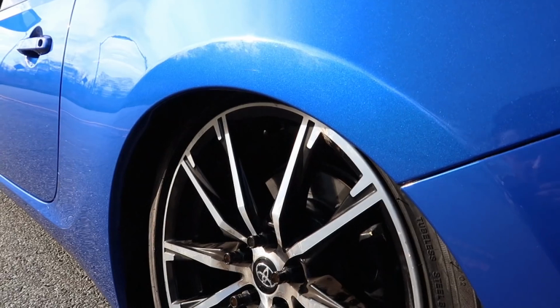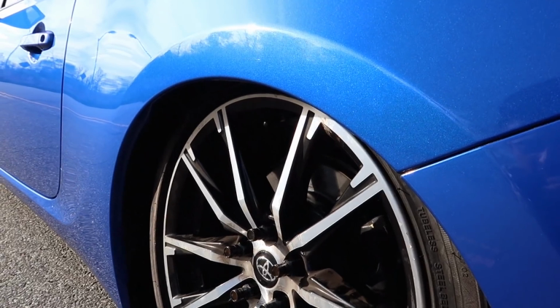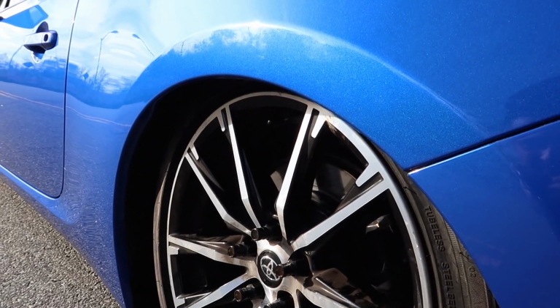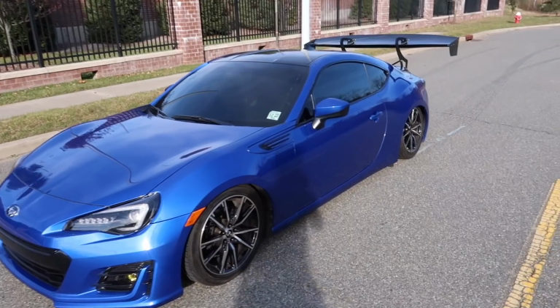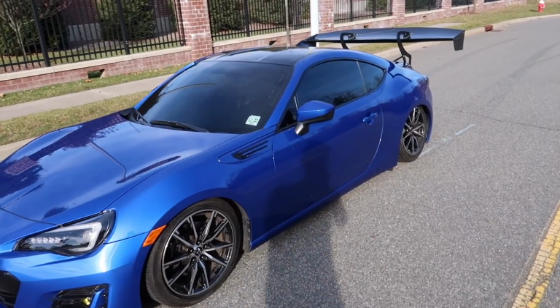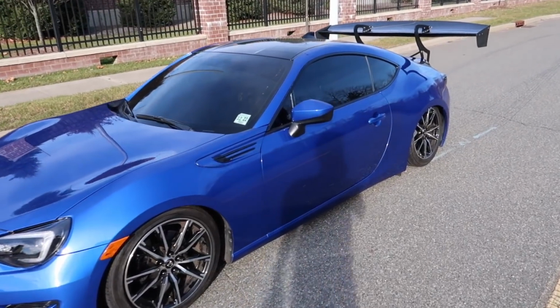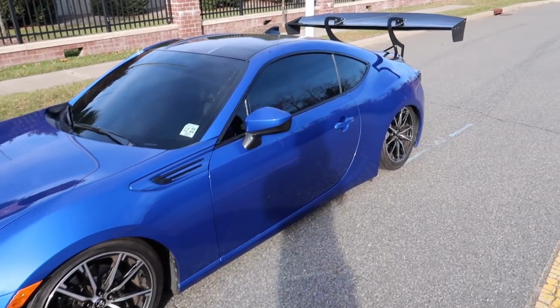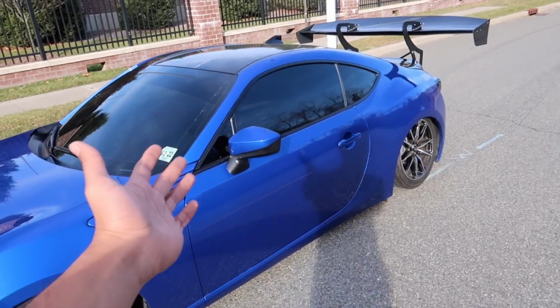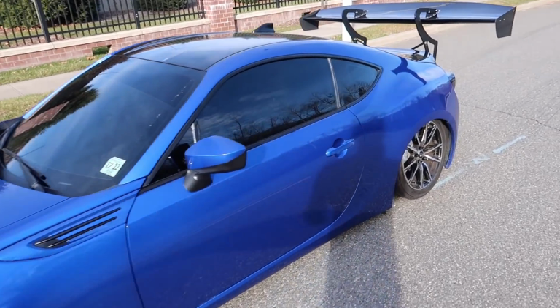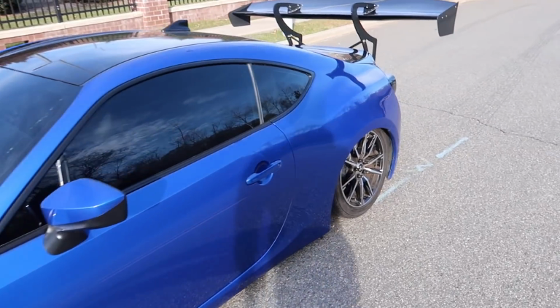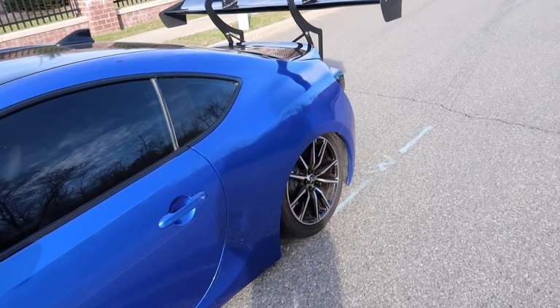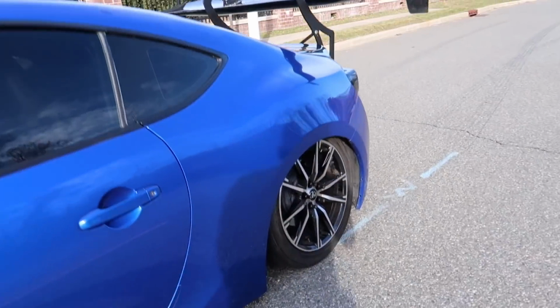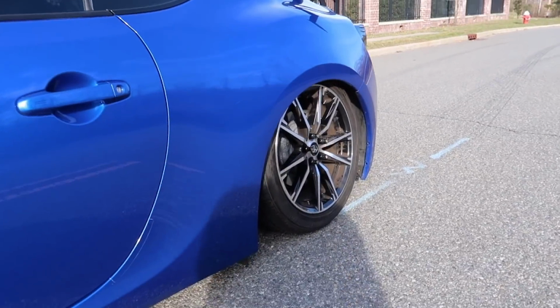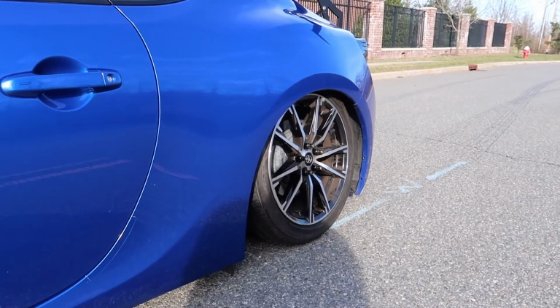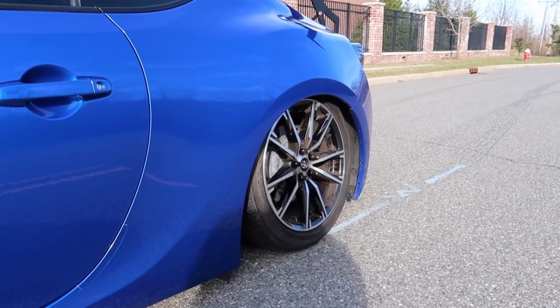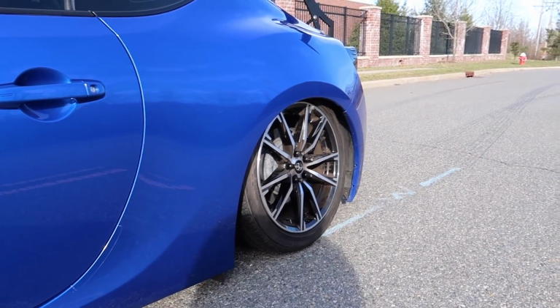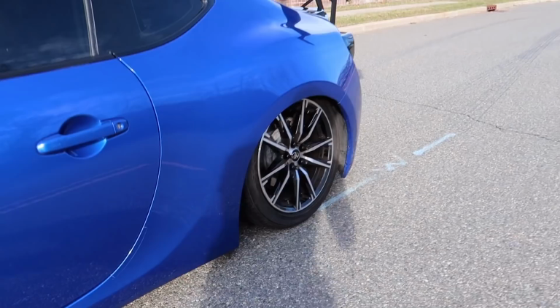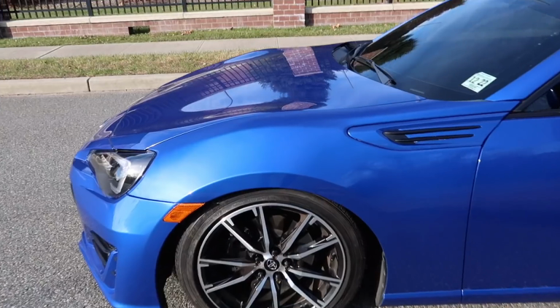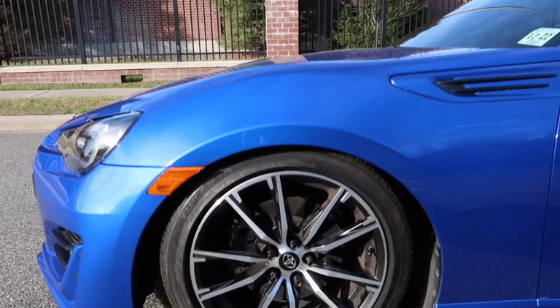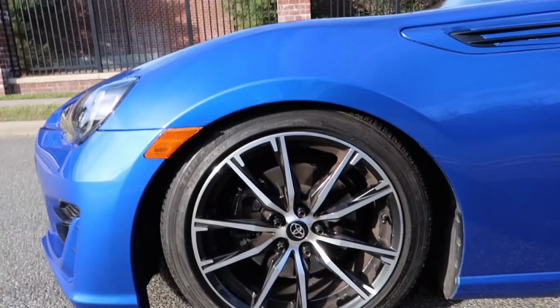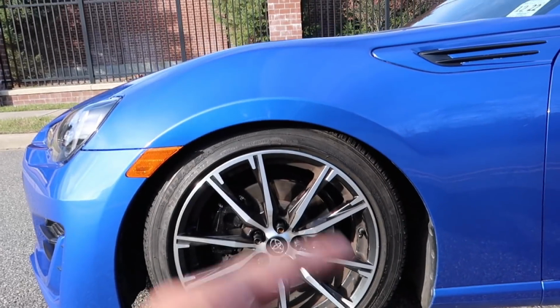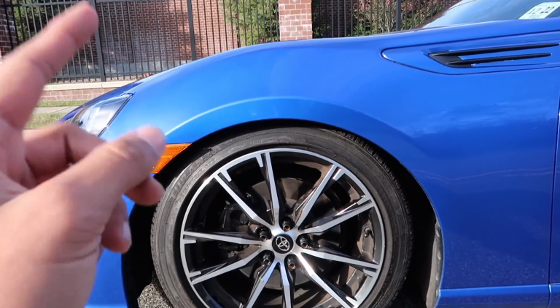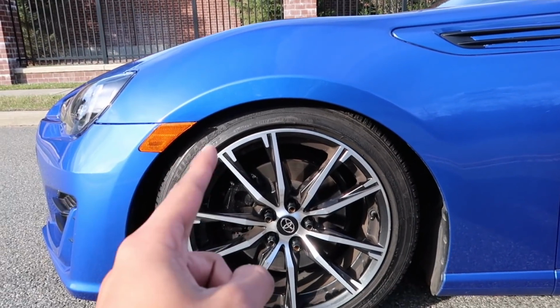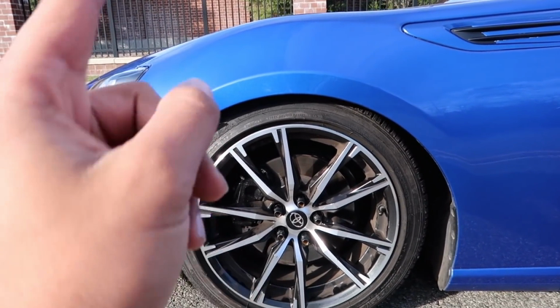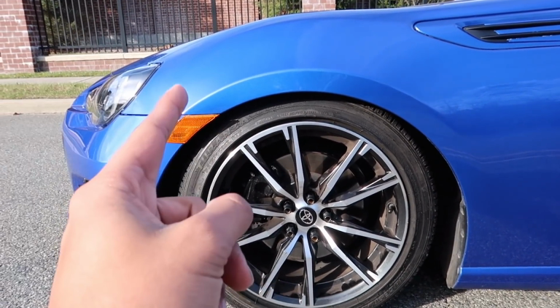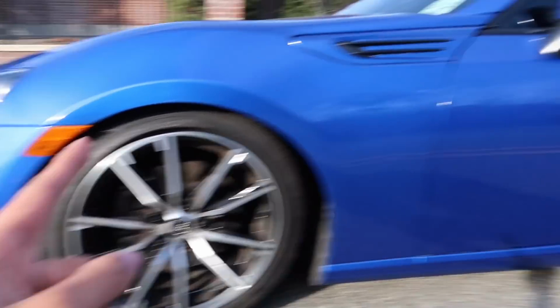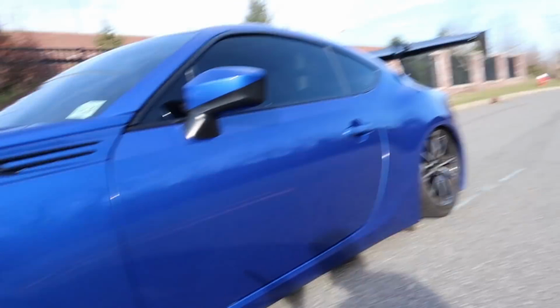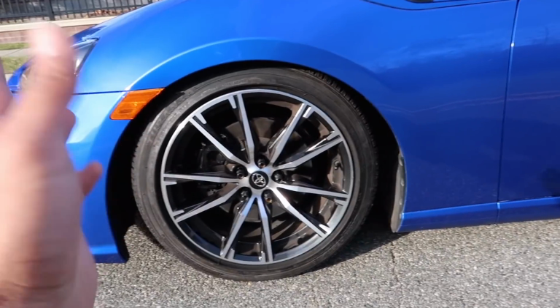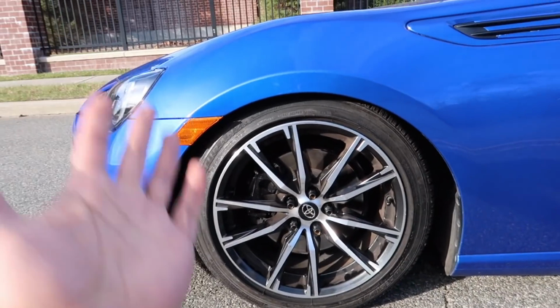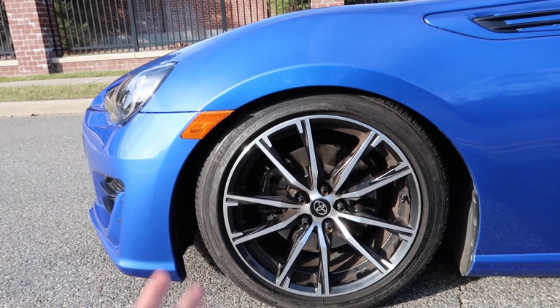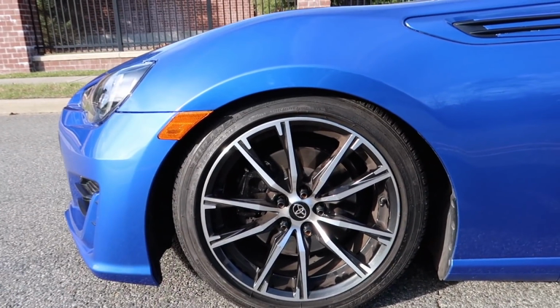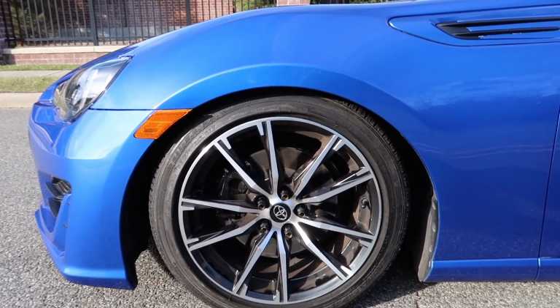Holy shit, look at that tub. For those of you who follow my Instagram or my Snapchat, you guys know that I got these bags a few days ago, and I spent two entire days just putting these in. The first day was fairly easy — all we had to do was take off my coilovers, put in the air struts on all four sides, and that was pretty much the only easy part.